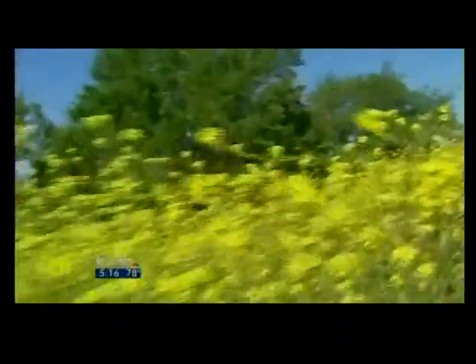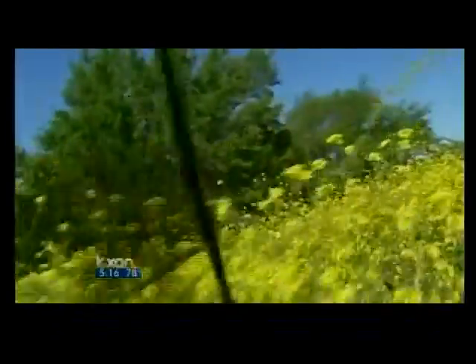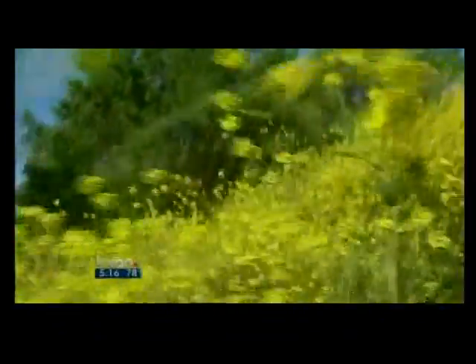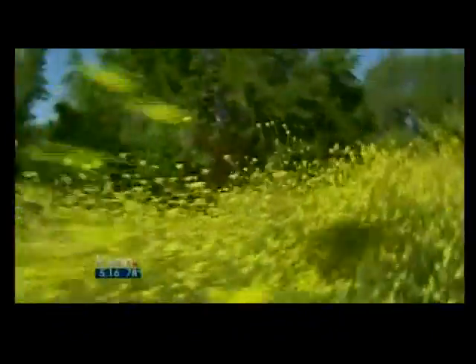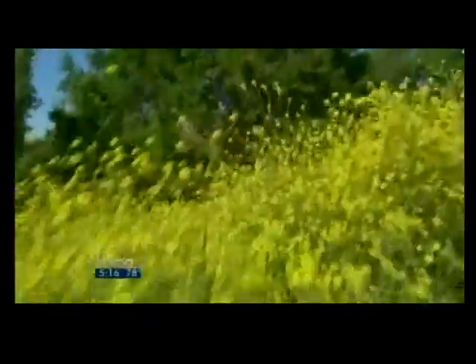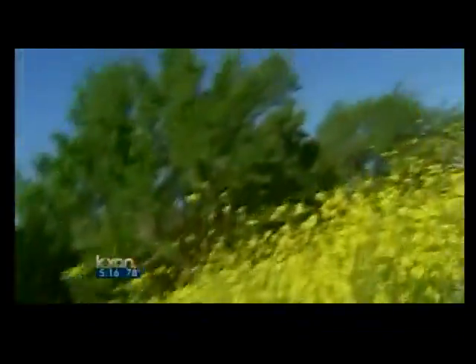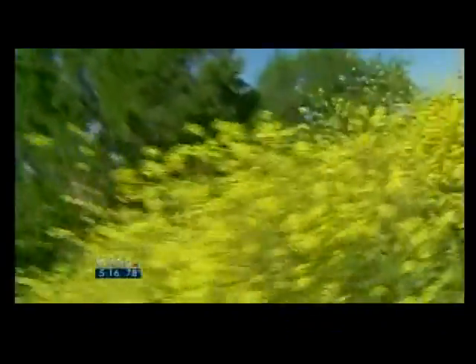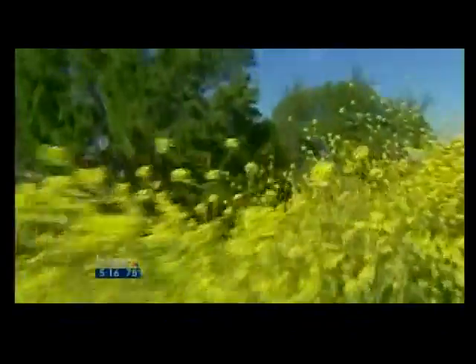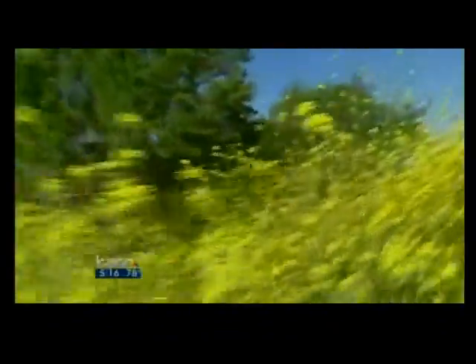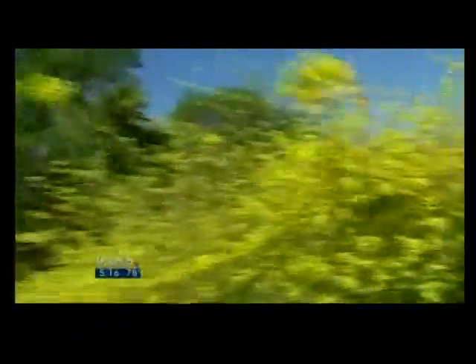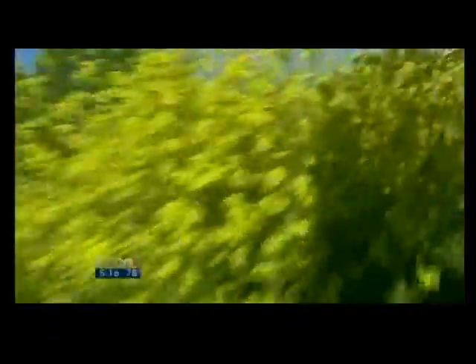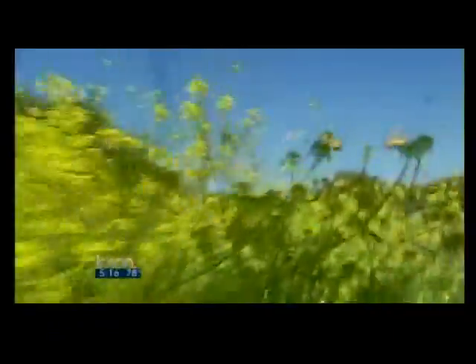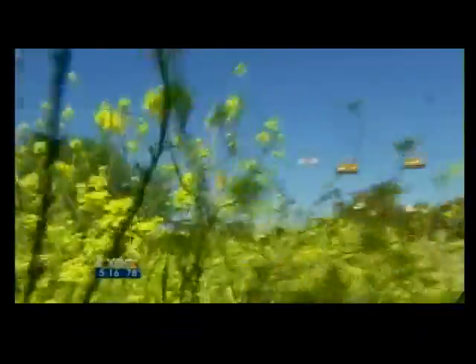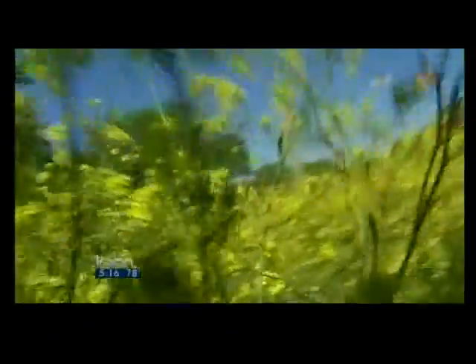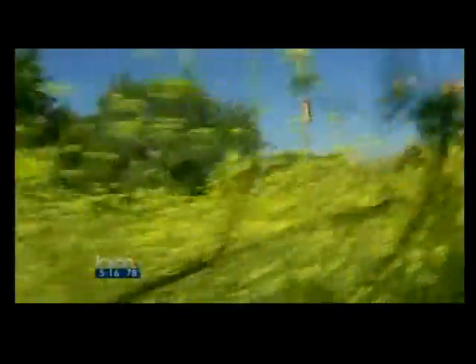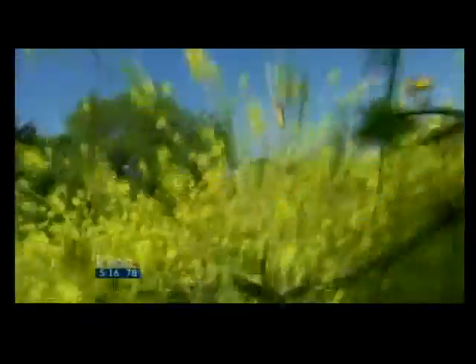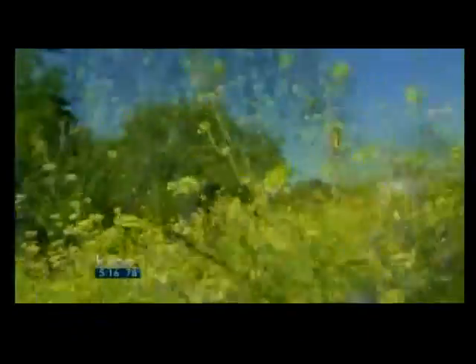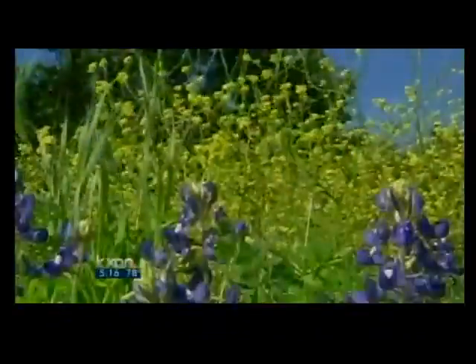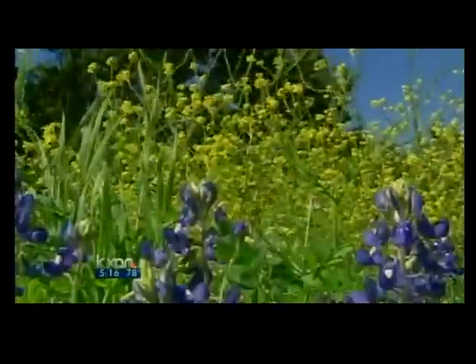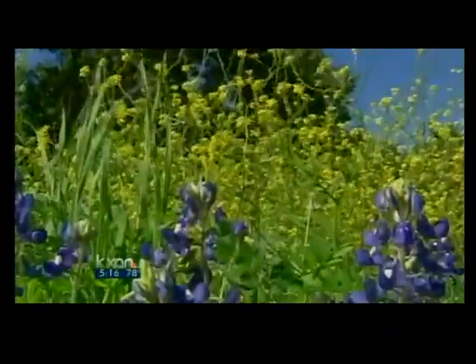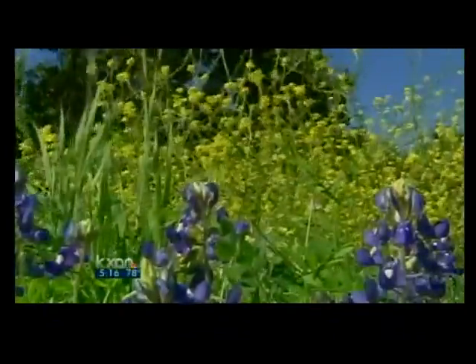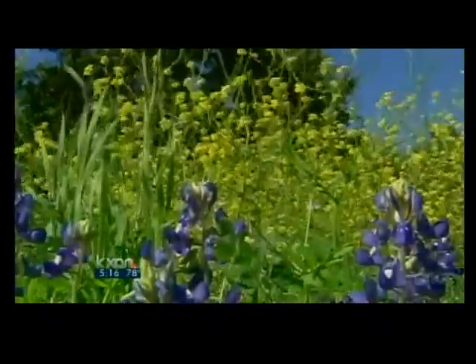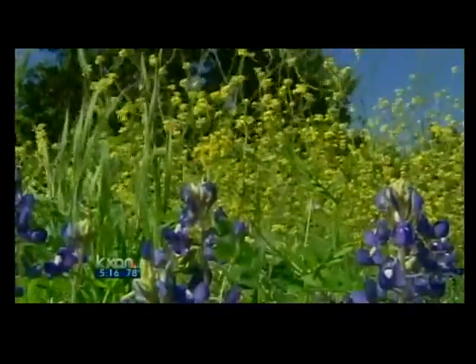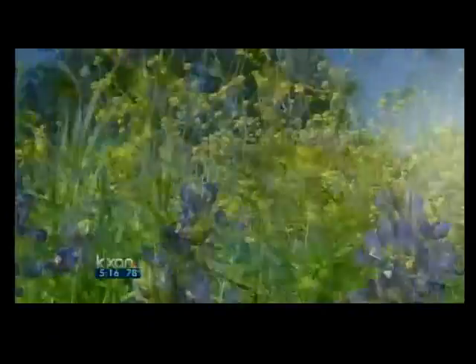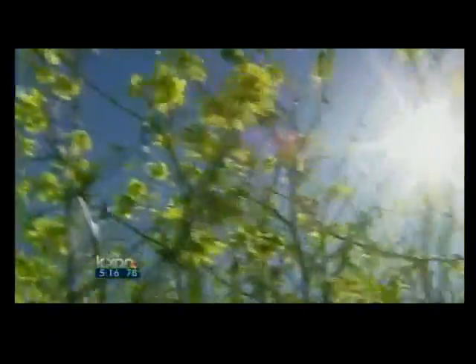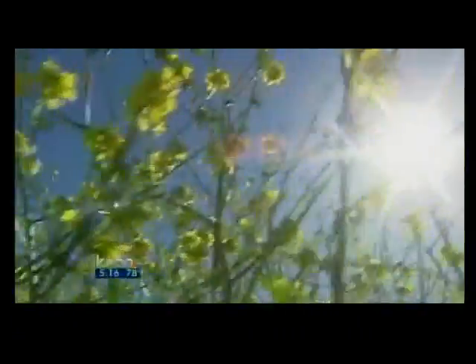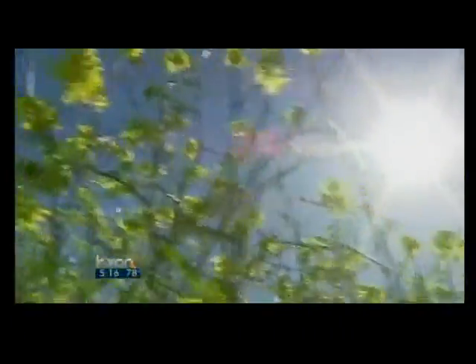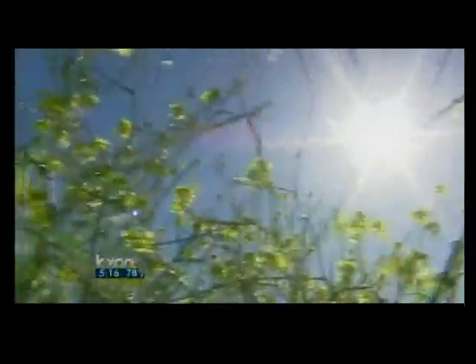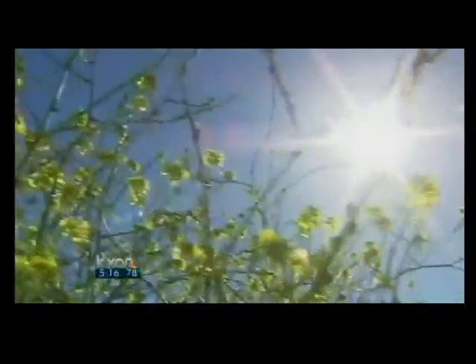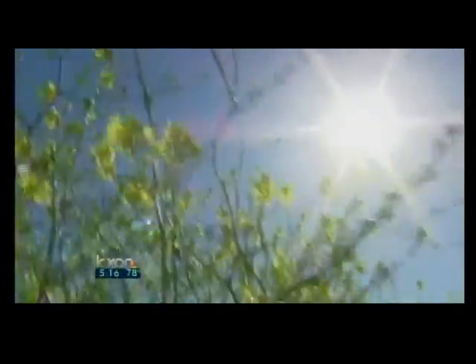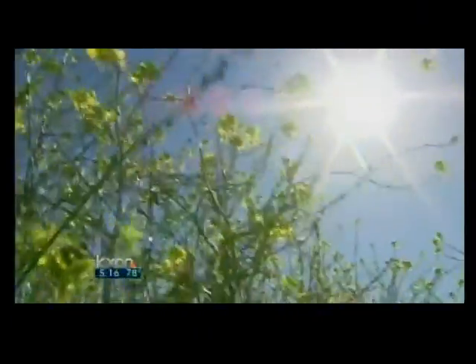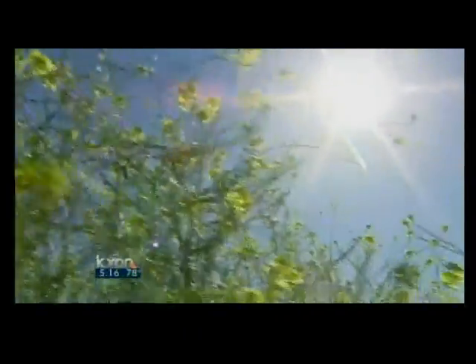As the seasons come and go, the explosion of bastard cabbage is becoming hard to ignore. A lot of people are having this show up in their yards, in the green belts, along creeks and things like that.